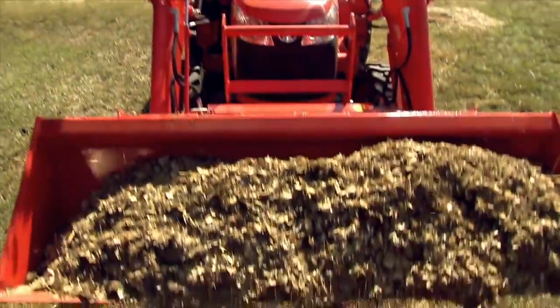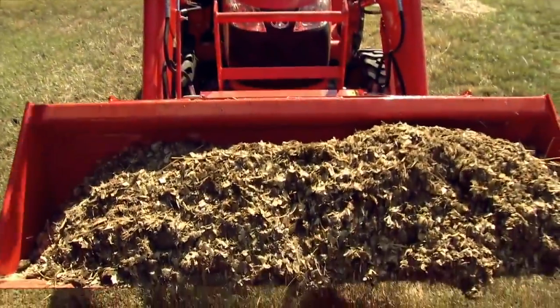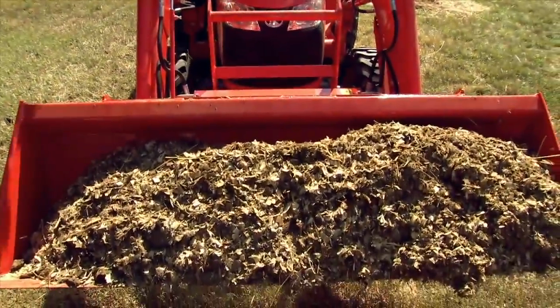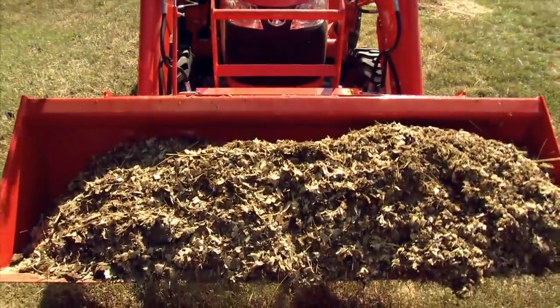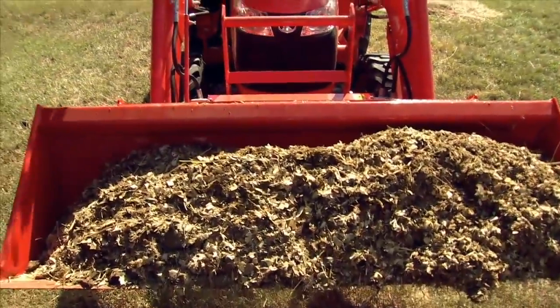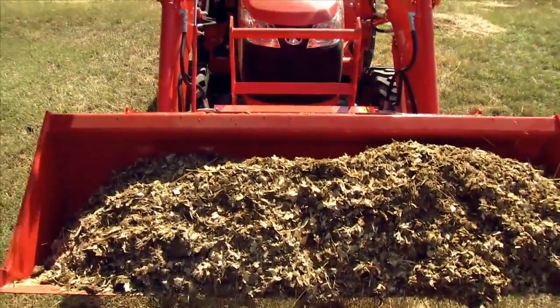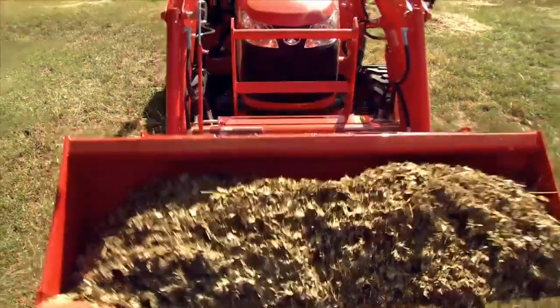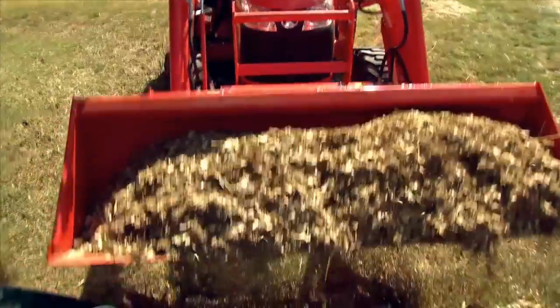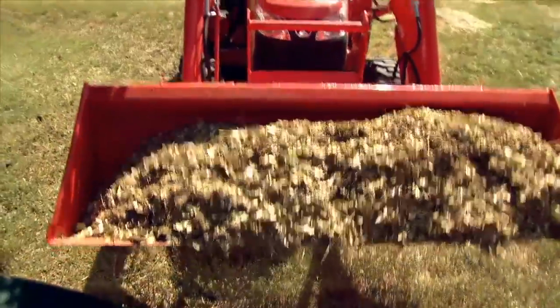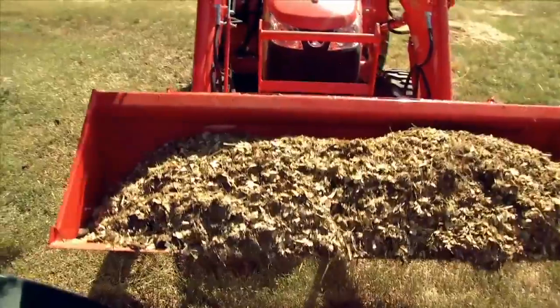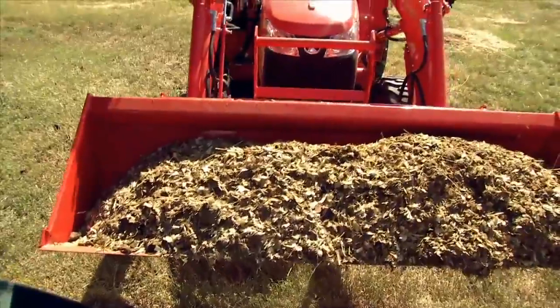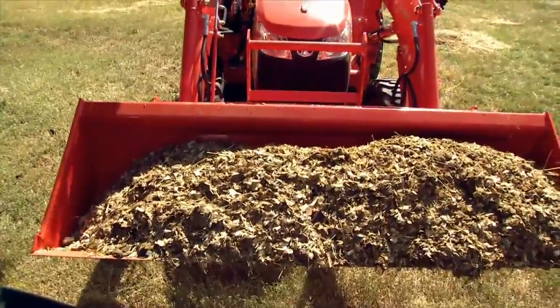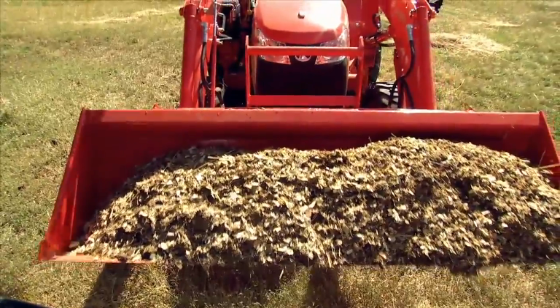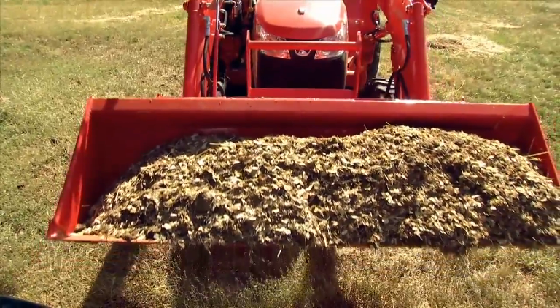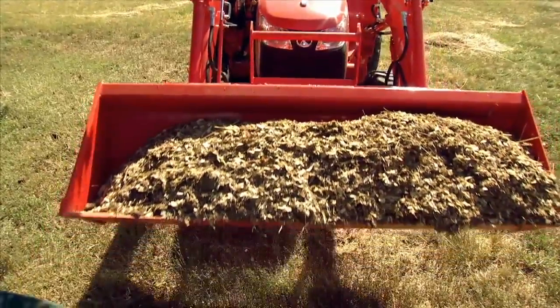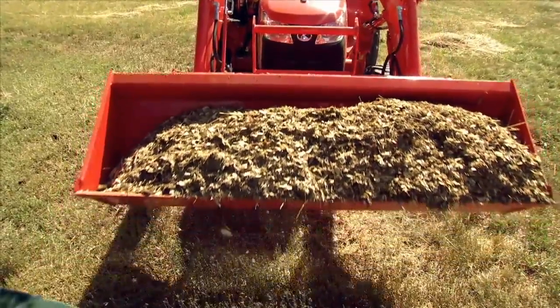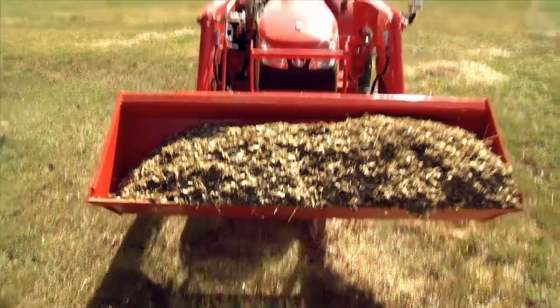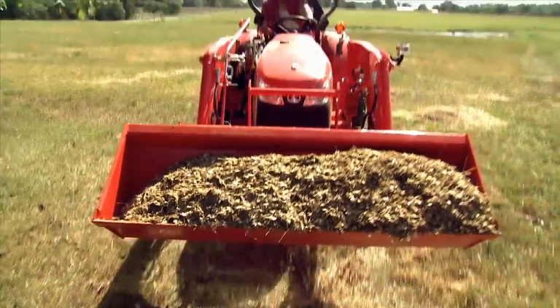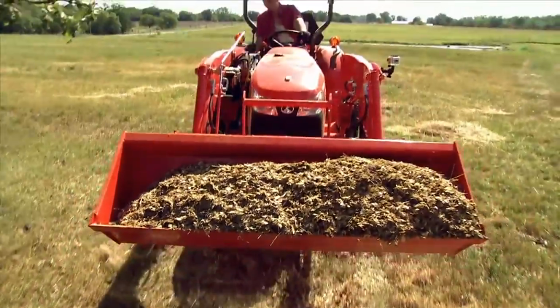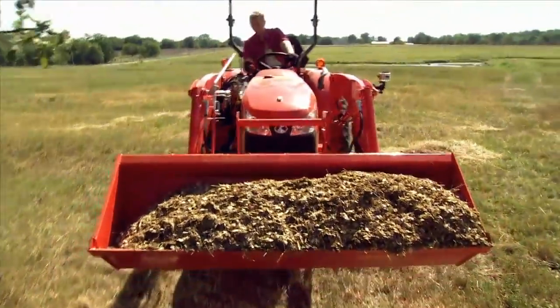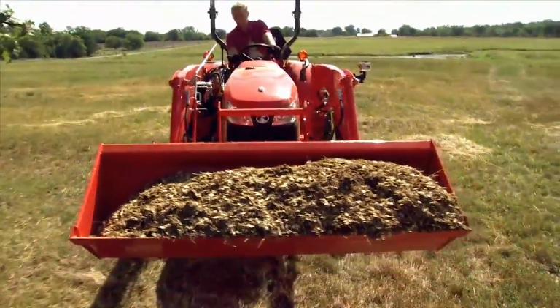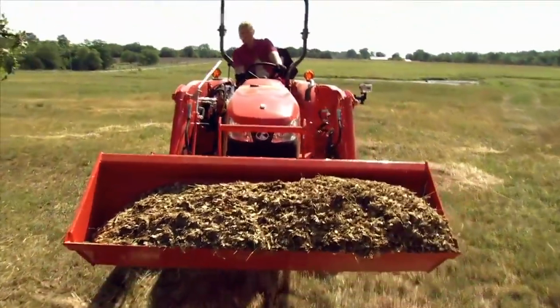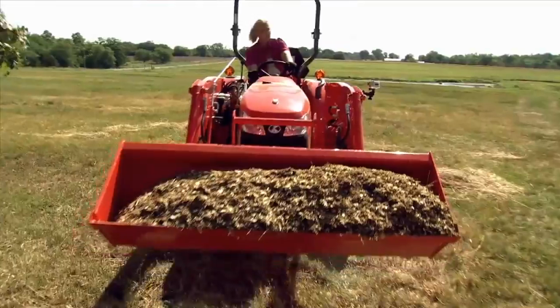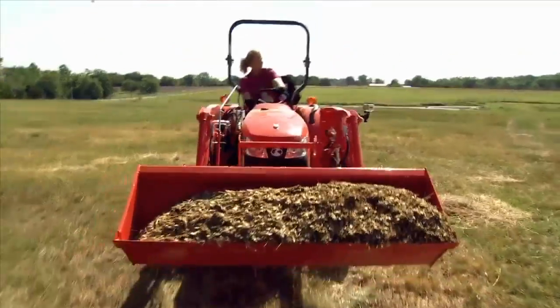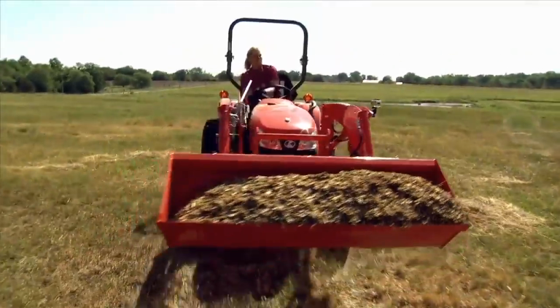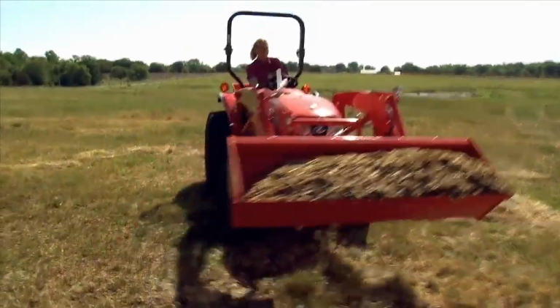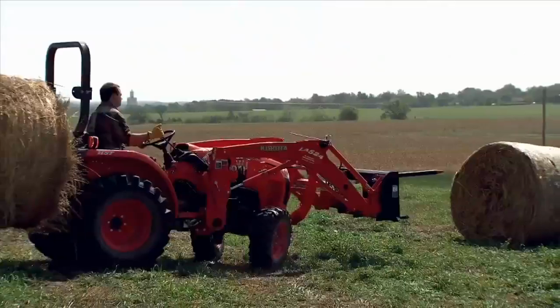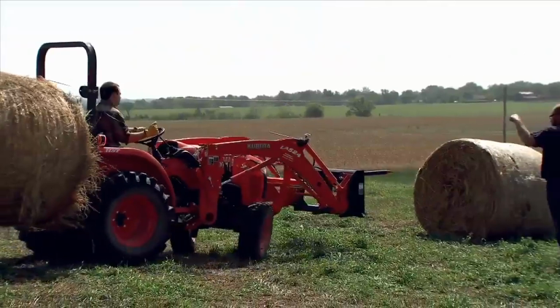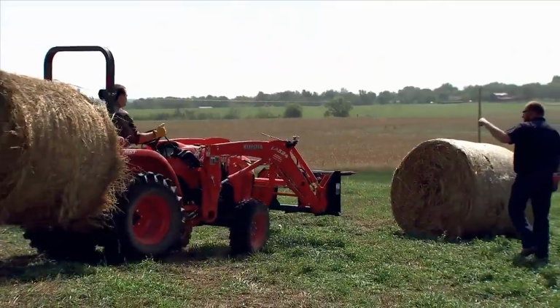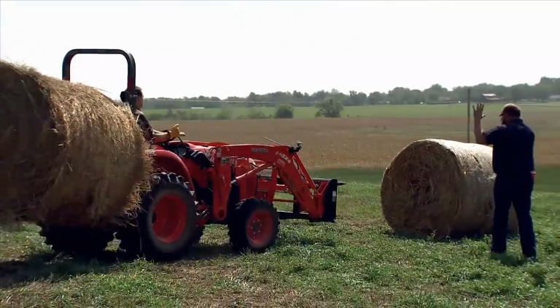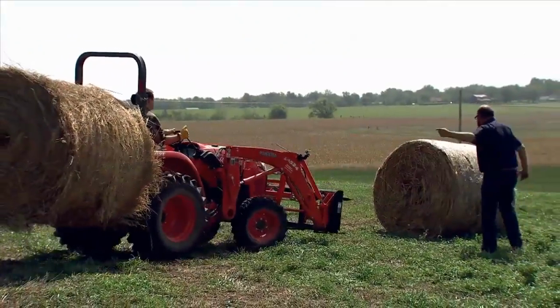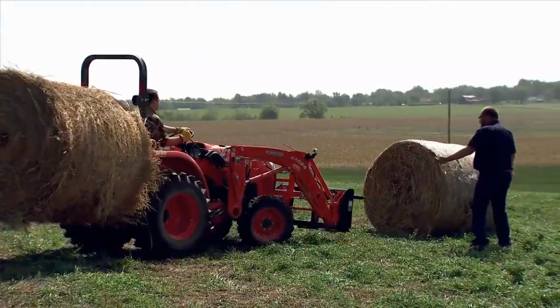One of the most useful mounted tools includes the hydraulically operated front-end loader. You can use this implement with a utility bucket to dig, grade, carry, spread, and even remove snow. Want to move large round bales of hay?